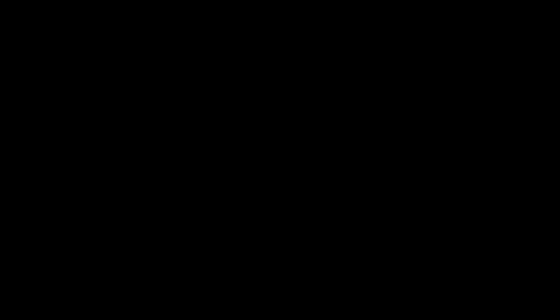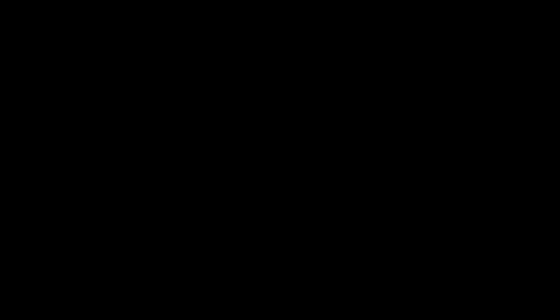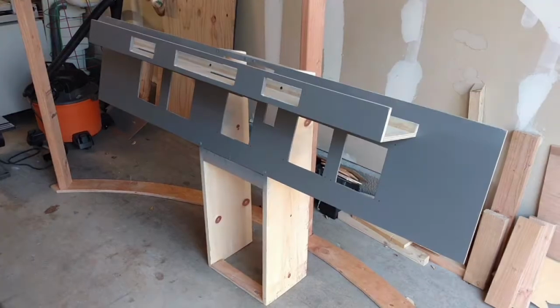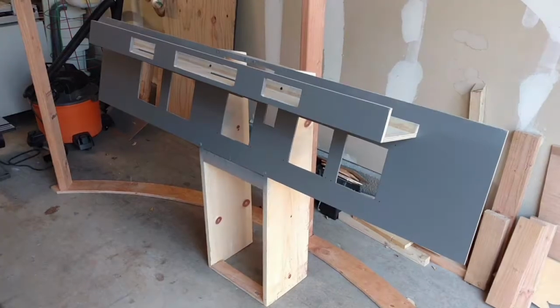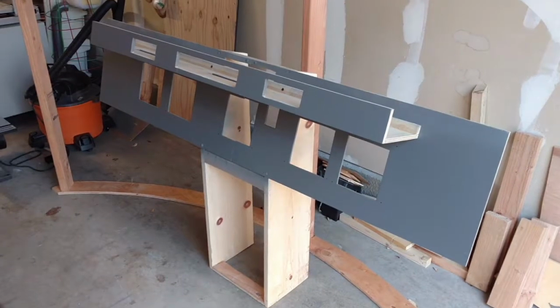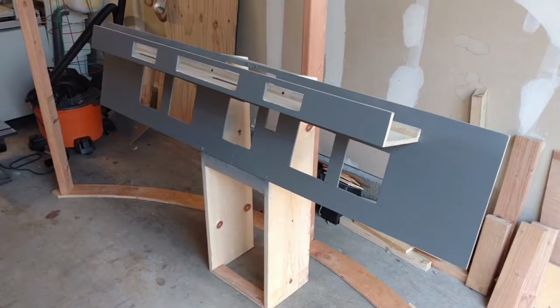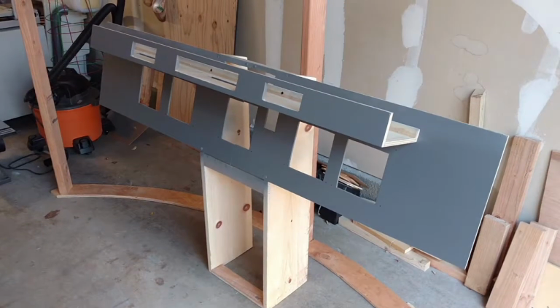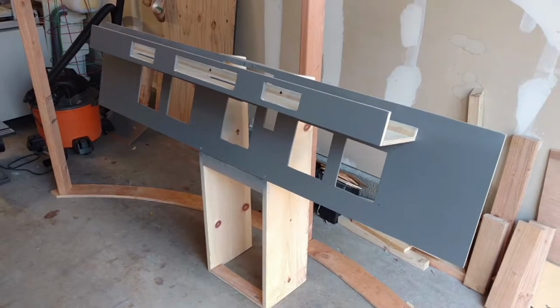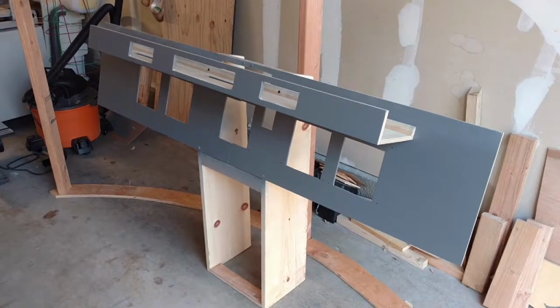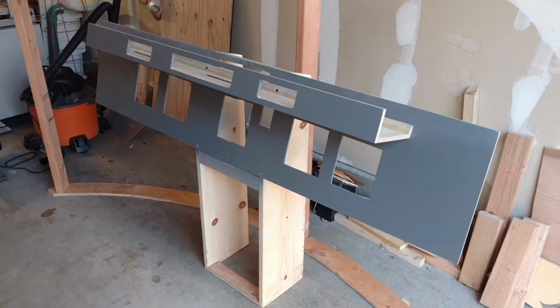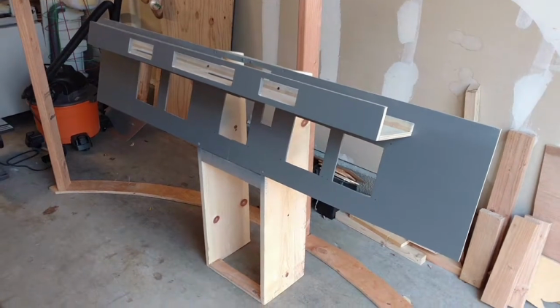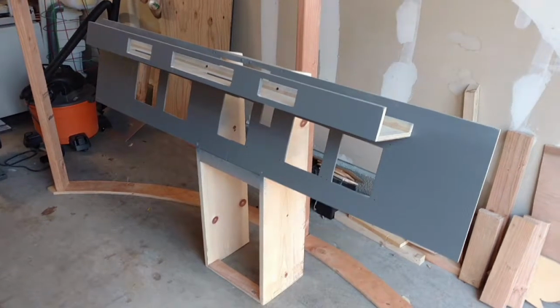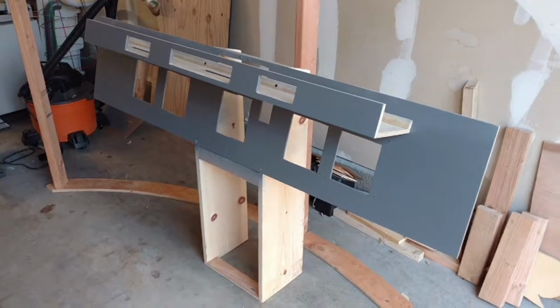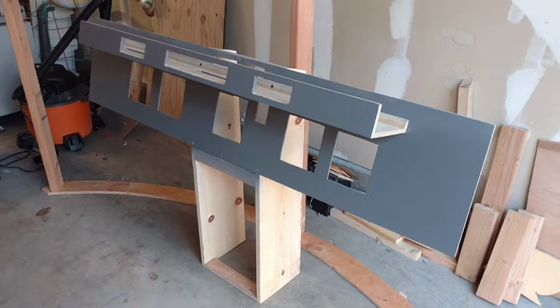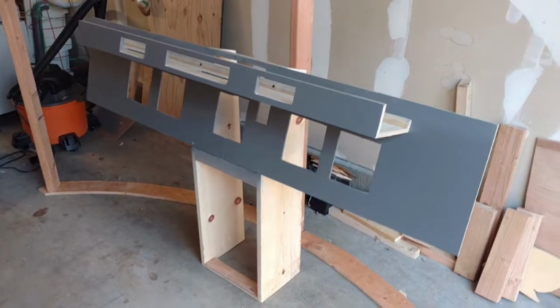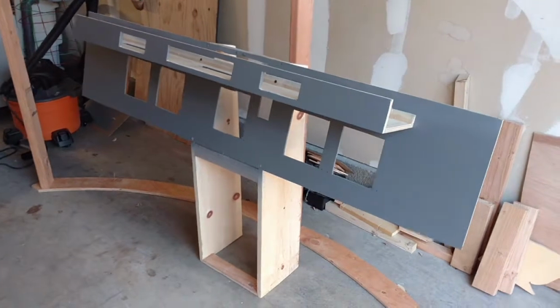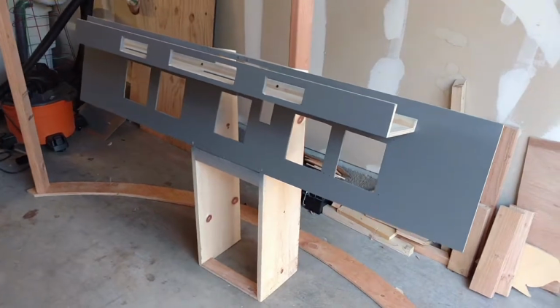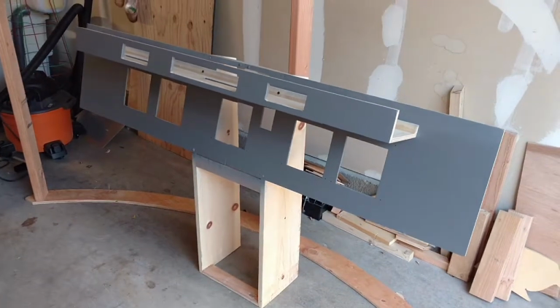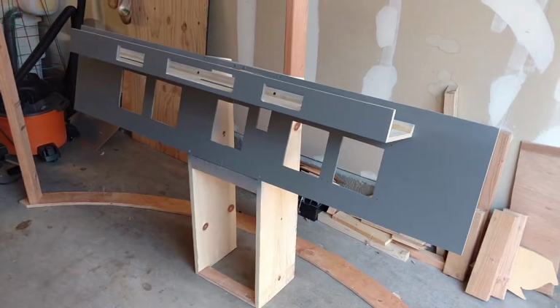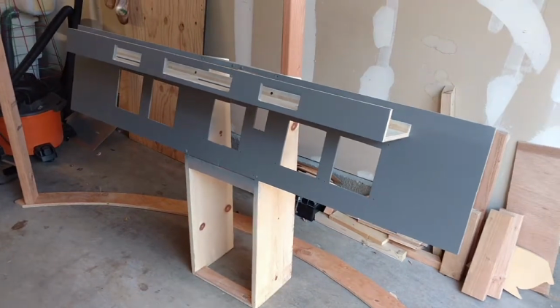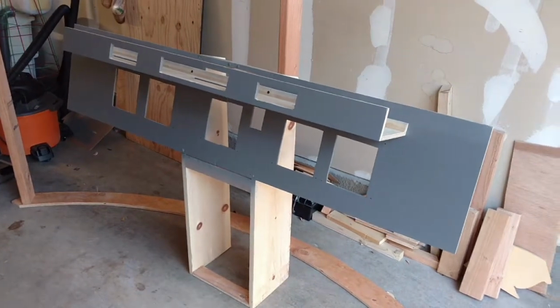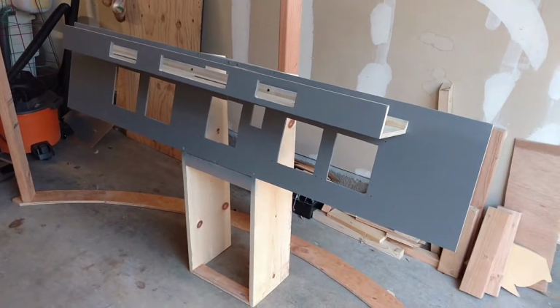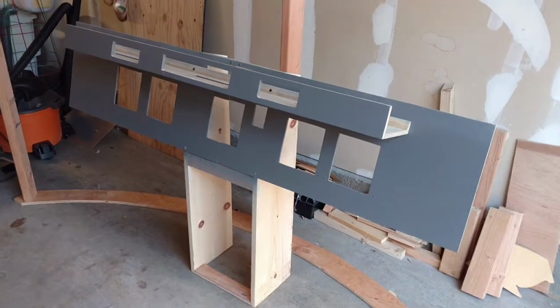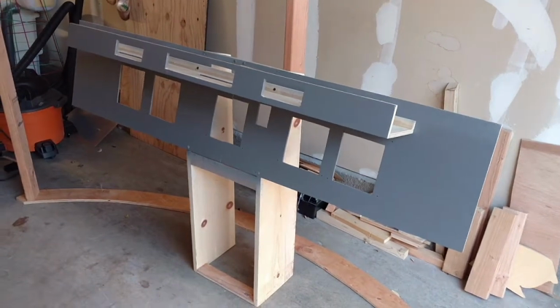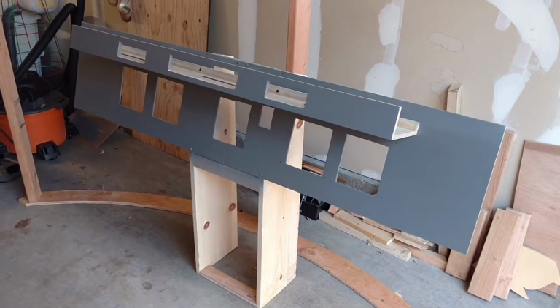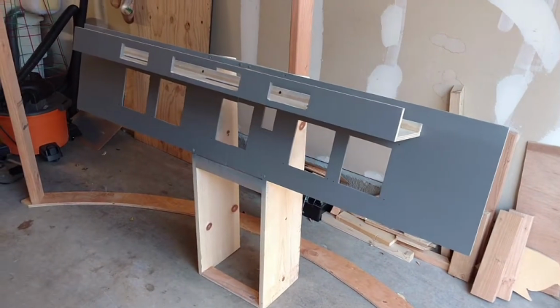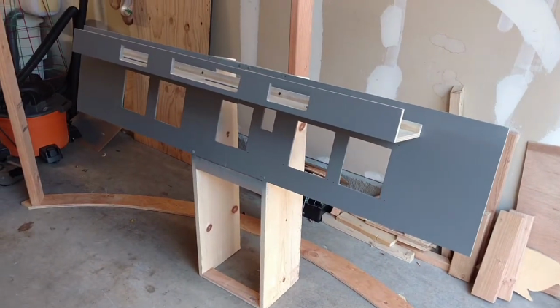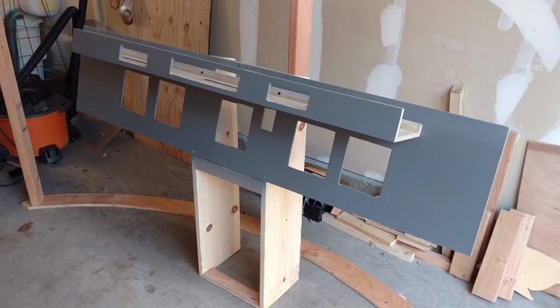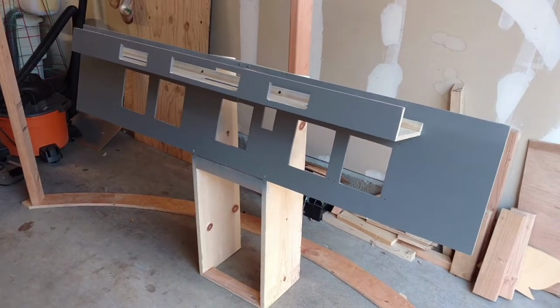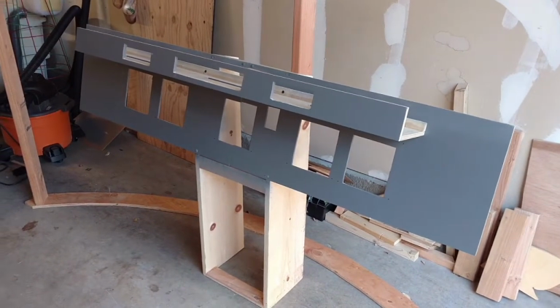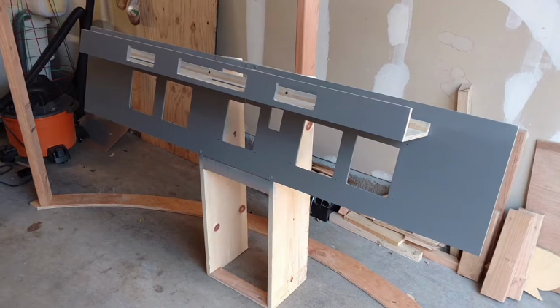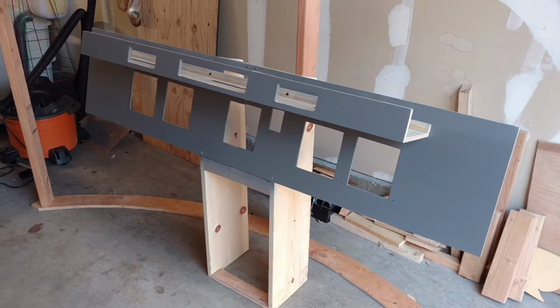Hello everybody and welcome to another Jetsim flight video — another update here on the Embraer 145 simulator project that we're doing.